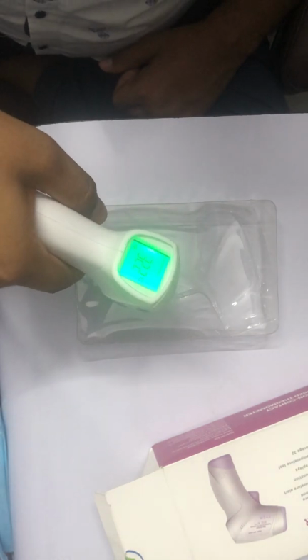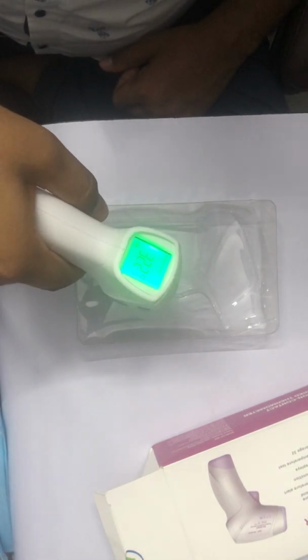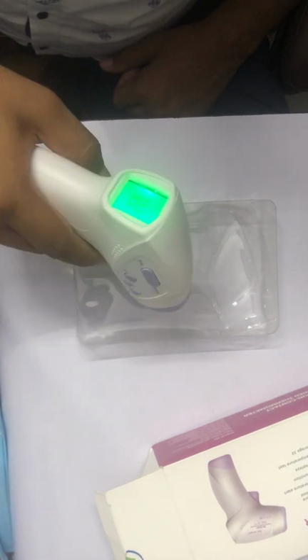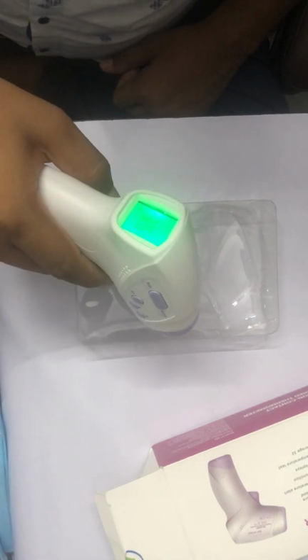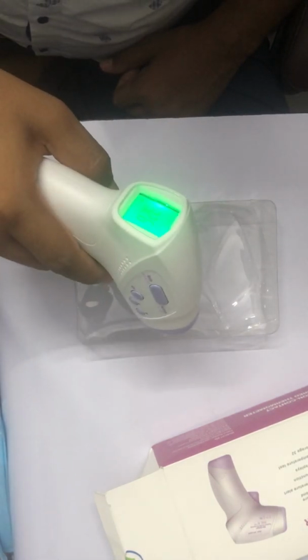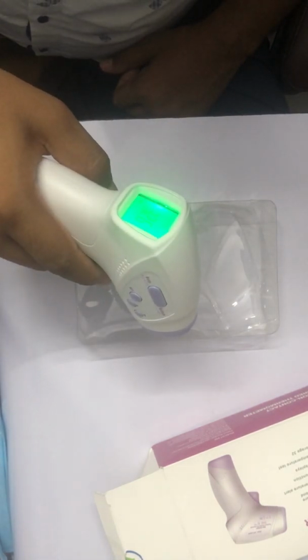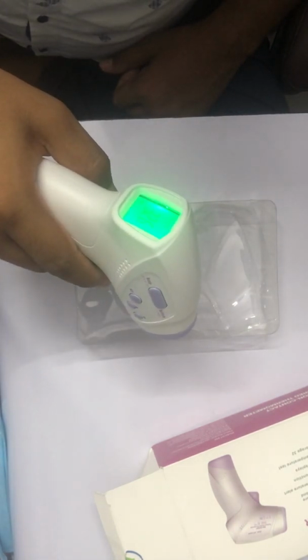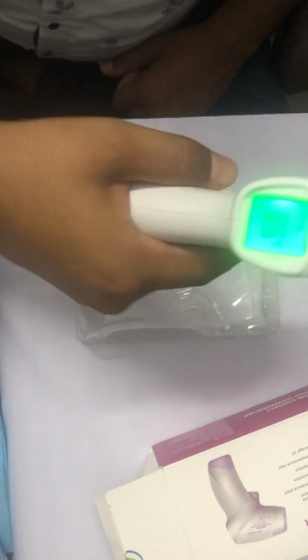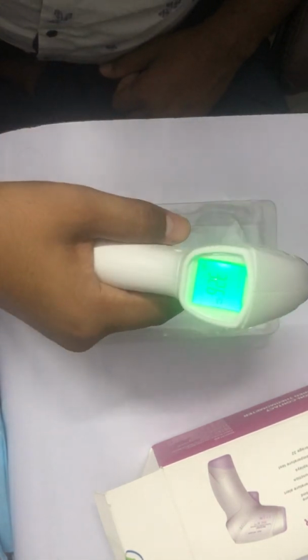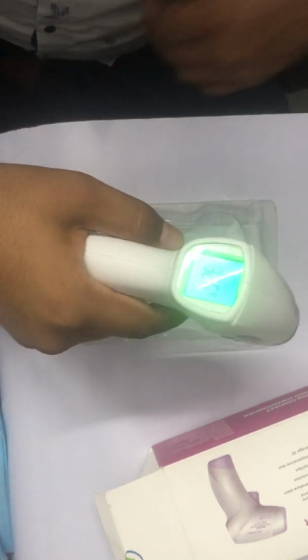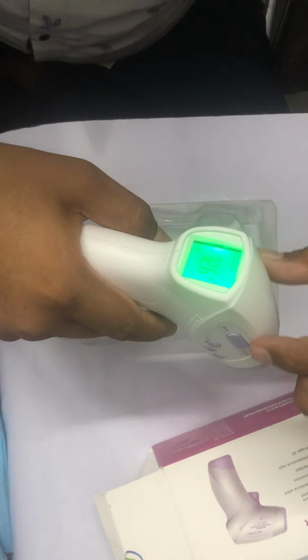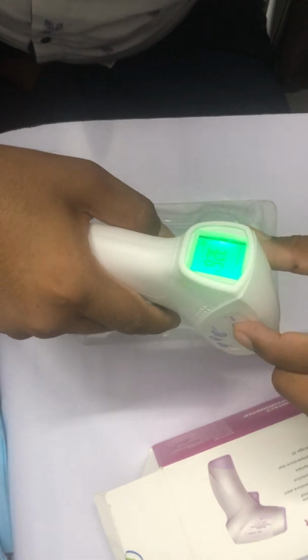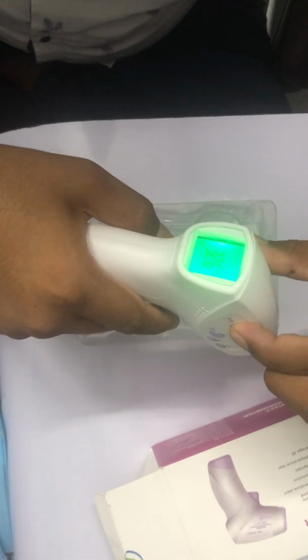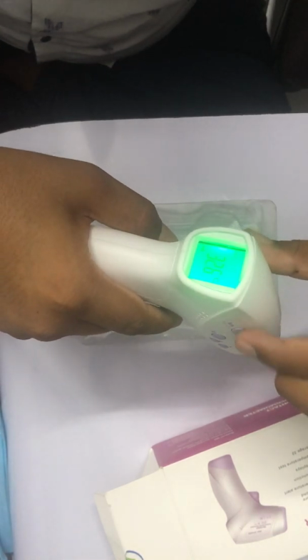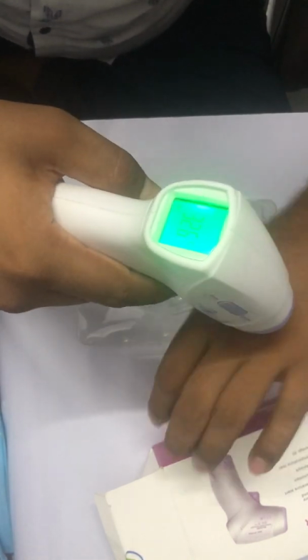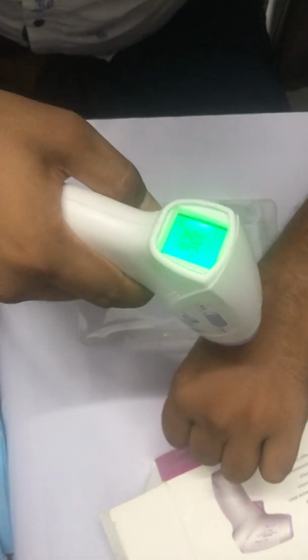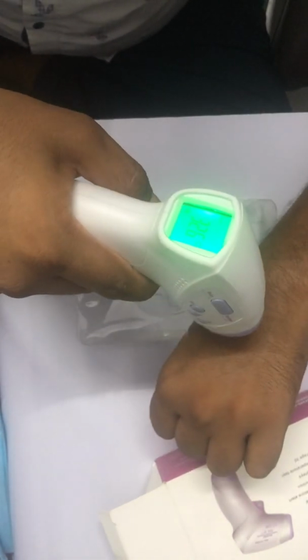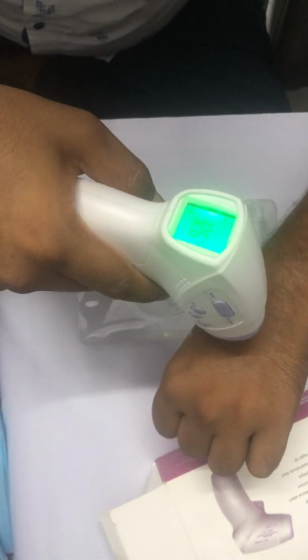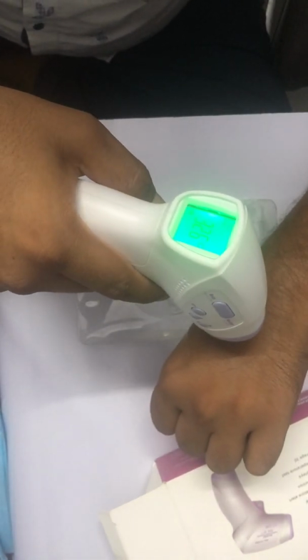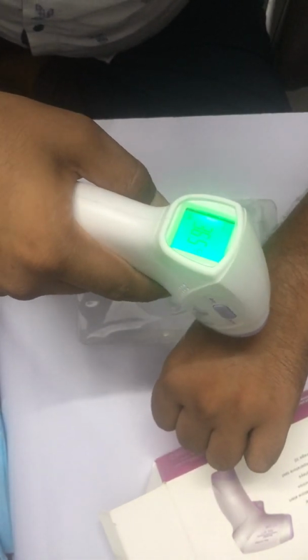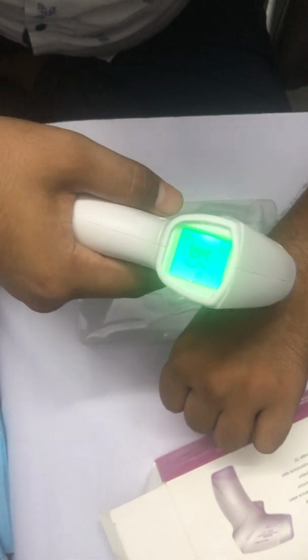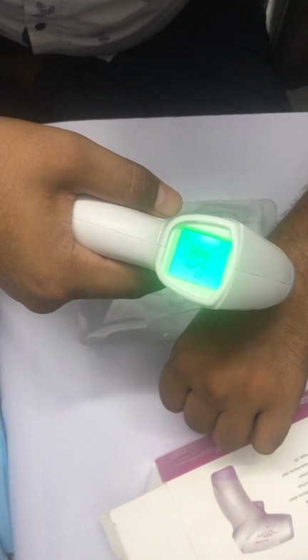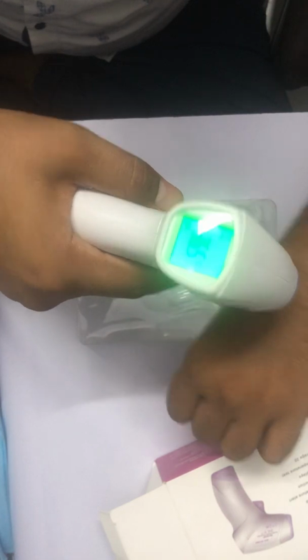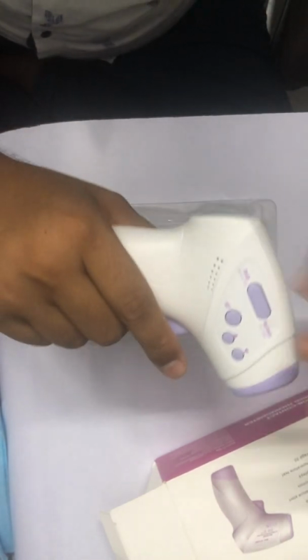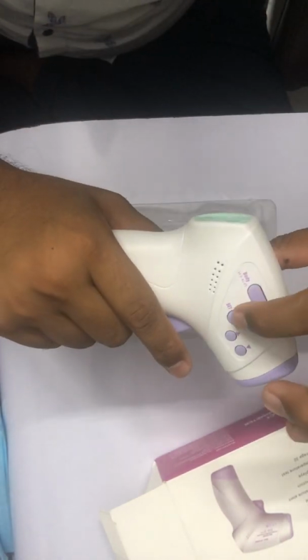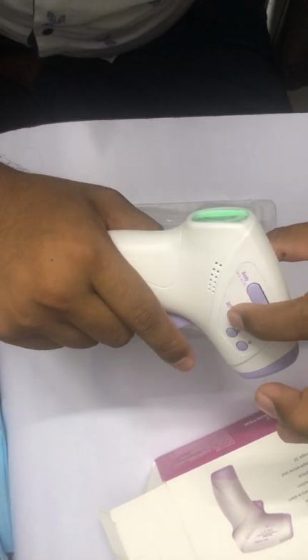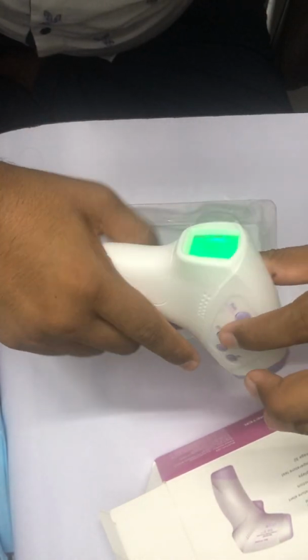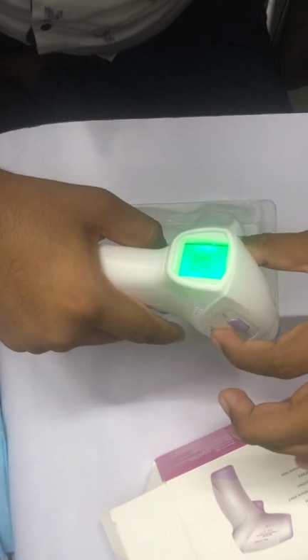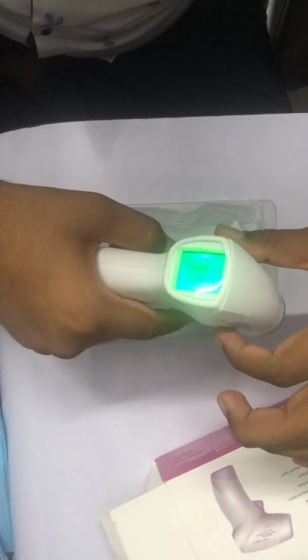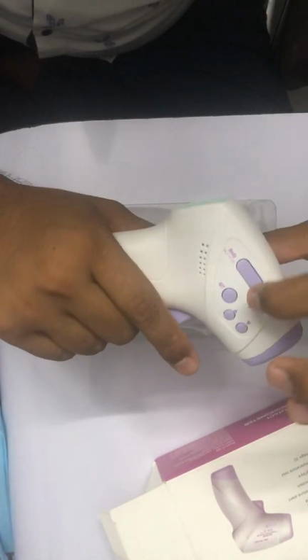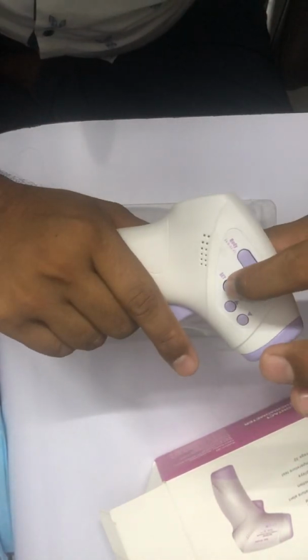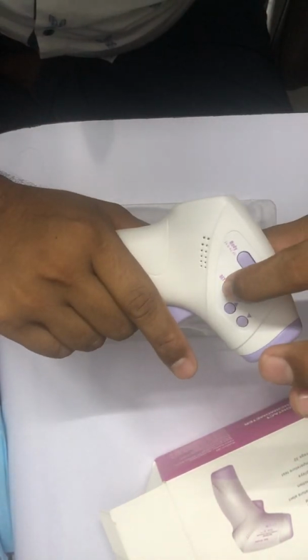In surface mode, you can check any object's temperature — my object temperature is 32.6. If you switch to Body mode, you can see body temperature — it's showing 36.5.